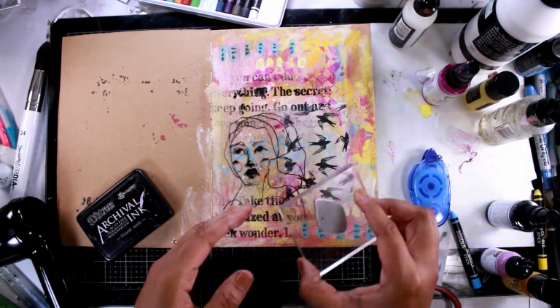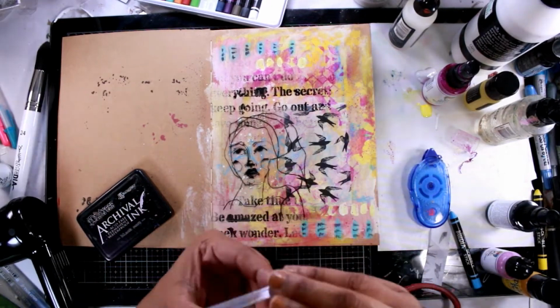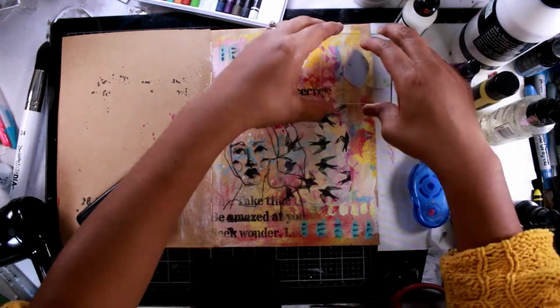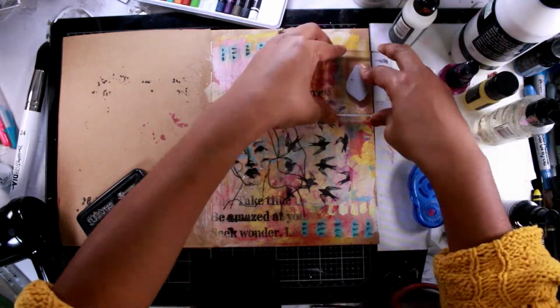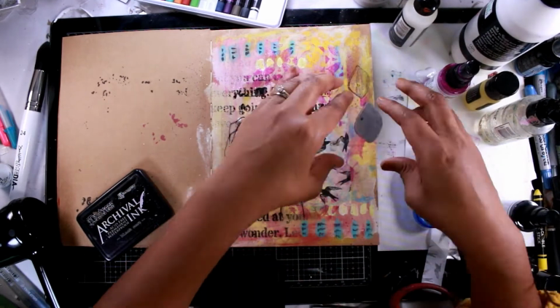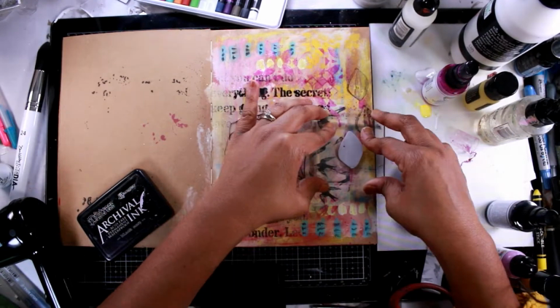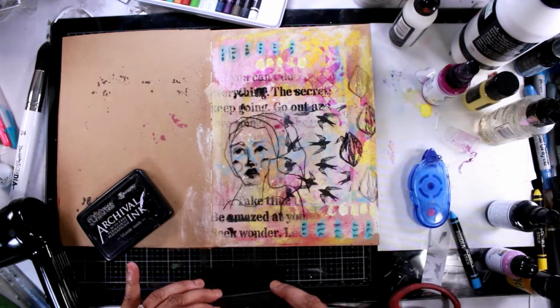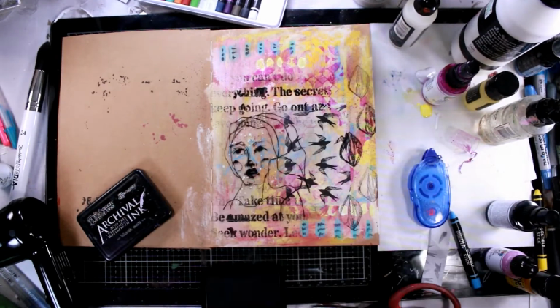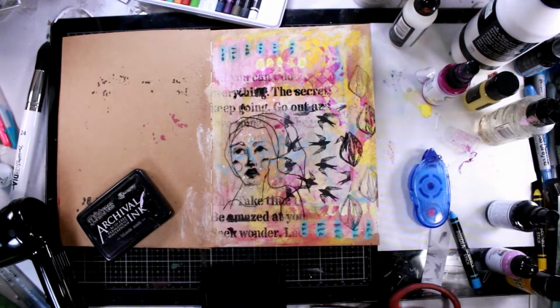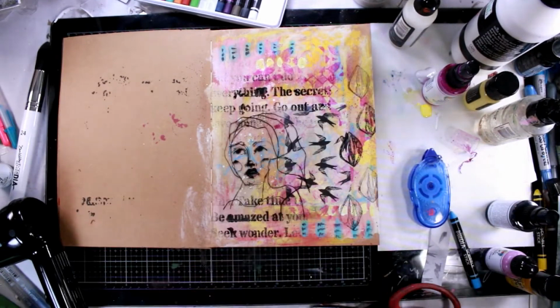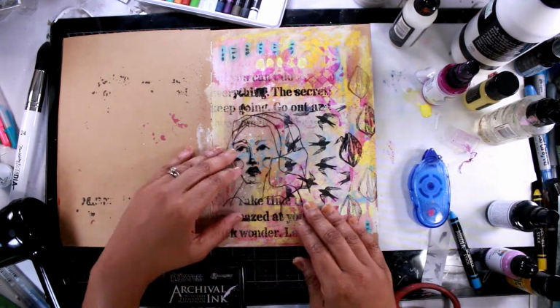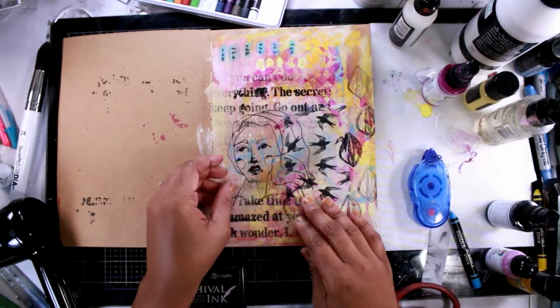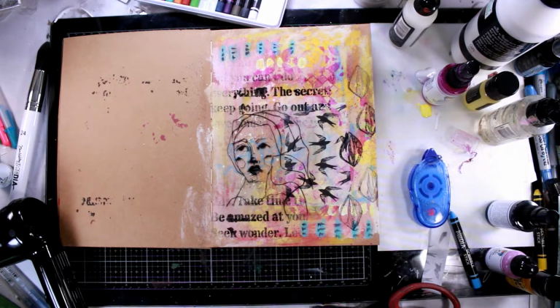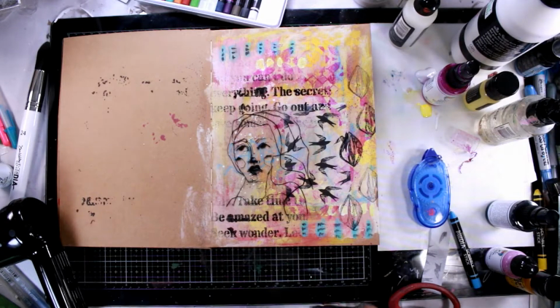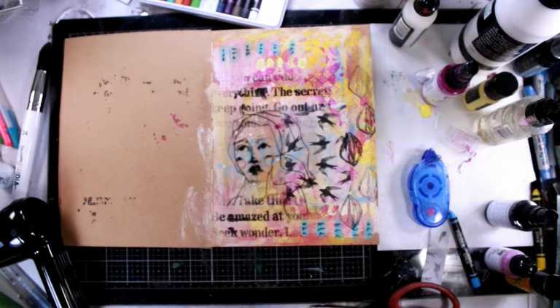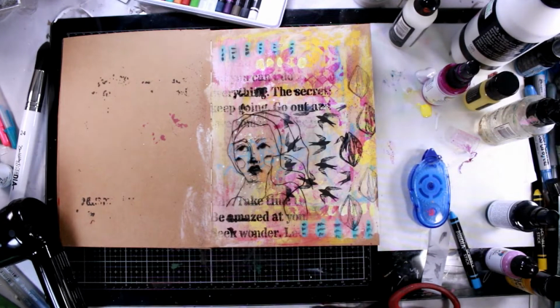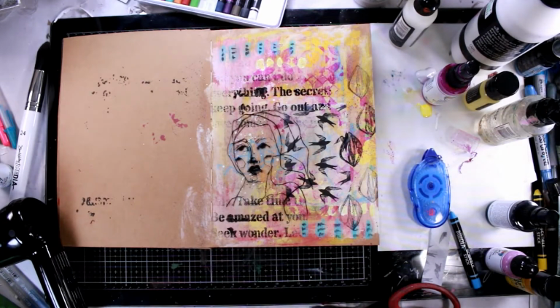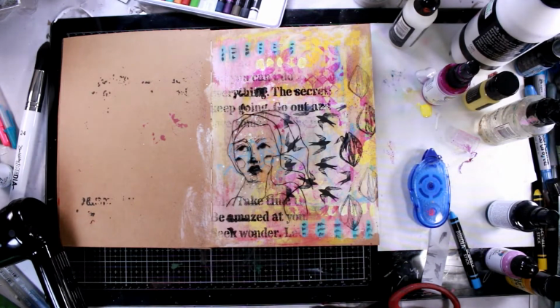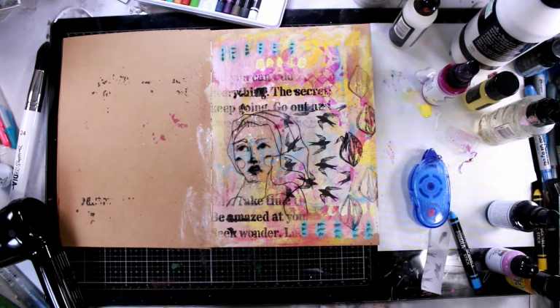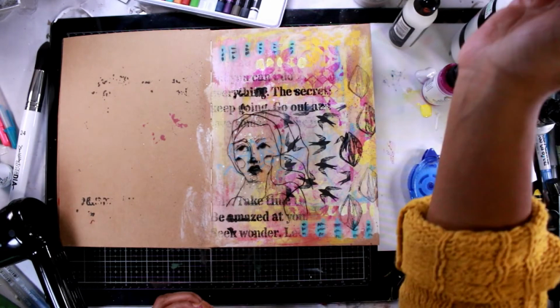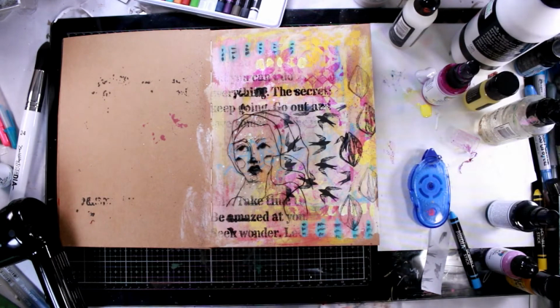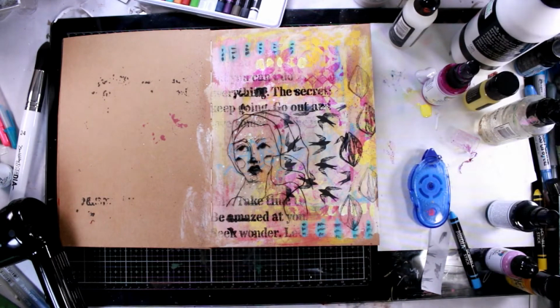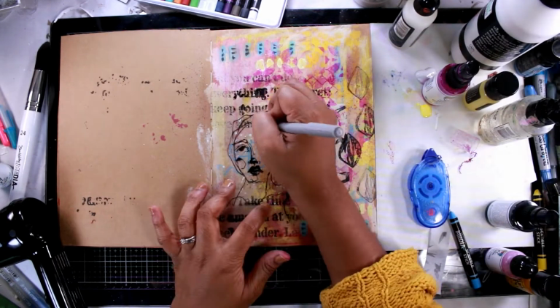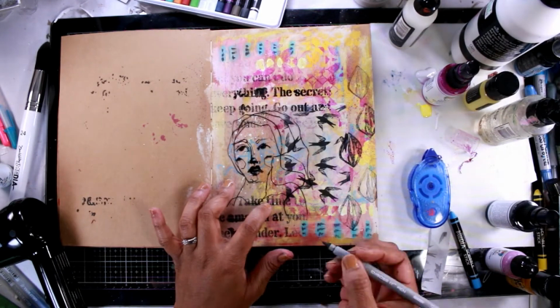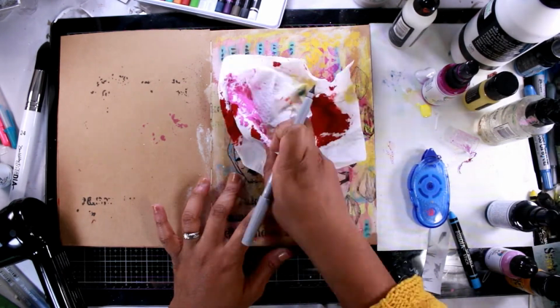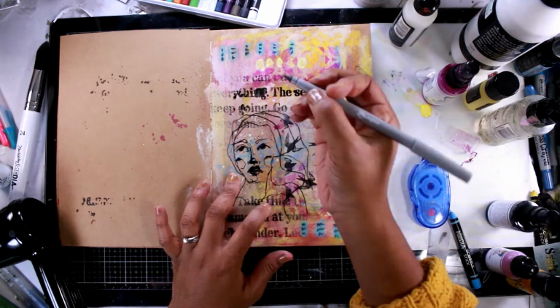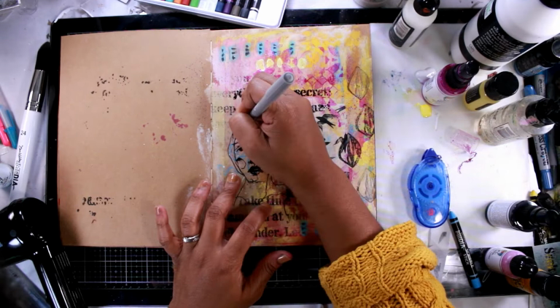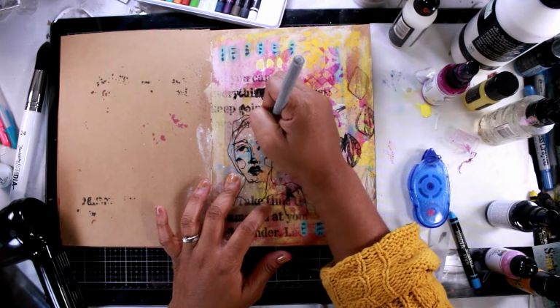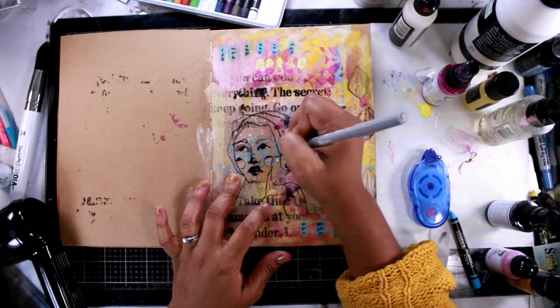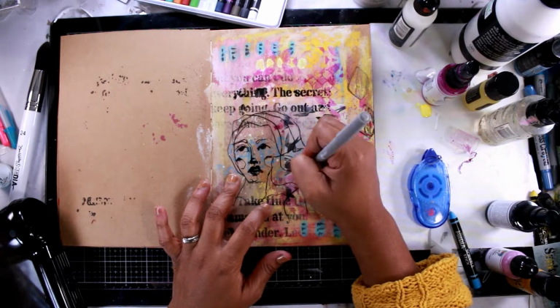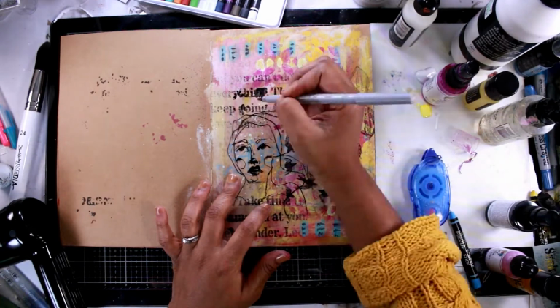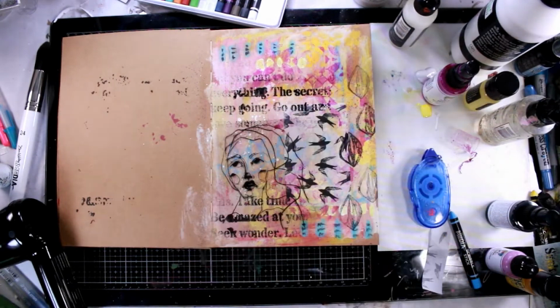I'm just going to go in and start stamping some images onto the piece. Again, there's no rhyme or reason — I just stamp what I like. I wanted to add some more texture to this, and stamps are a great way to do that.